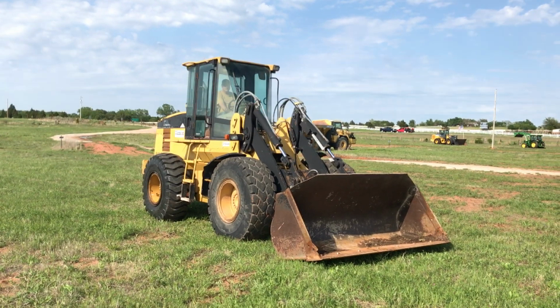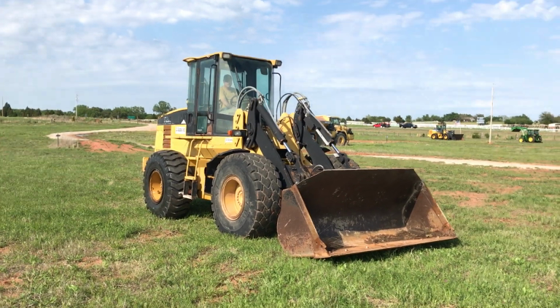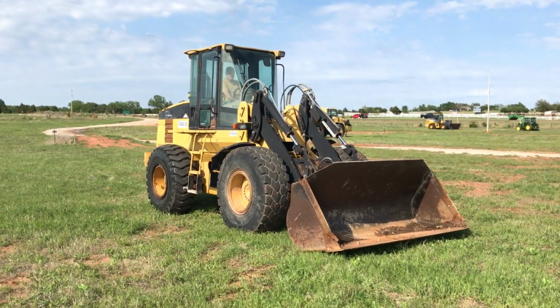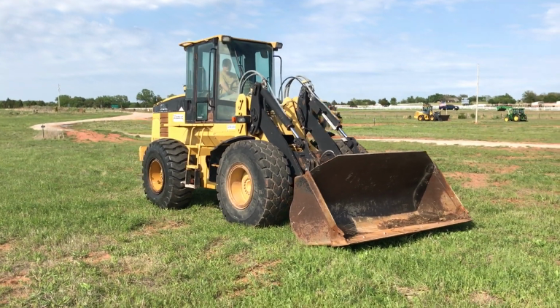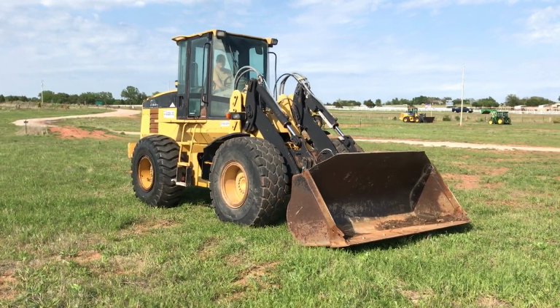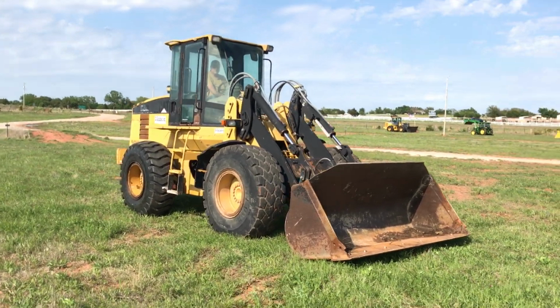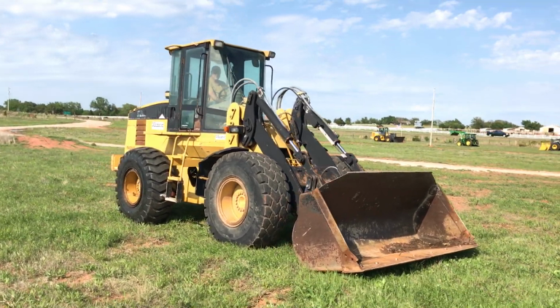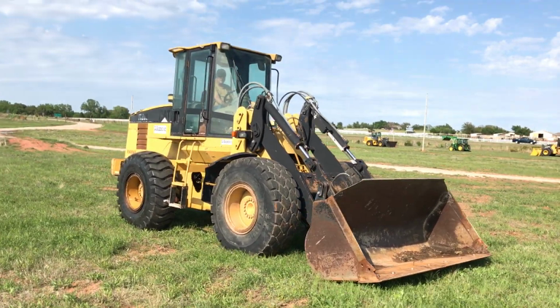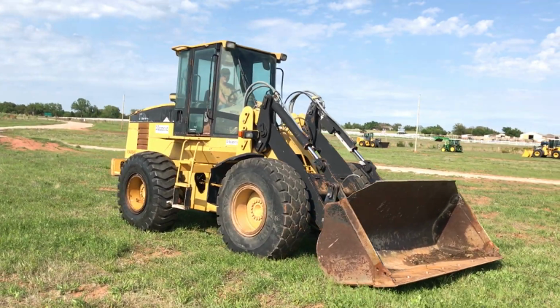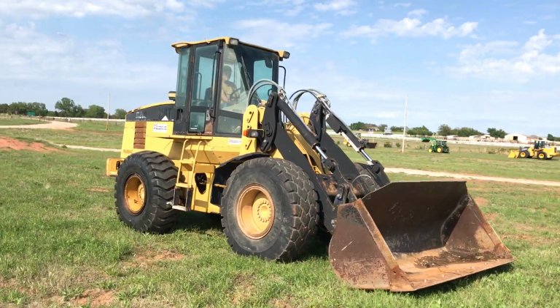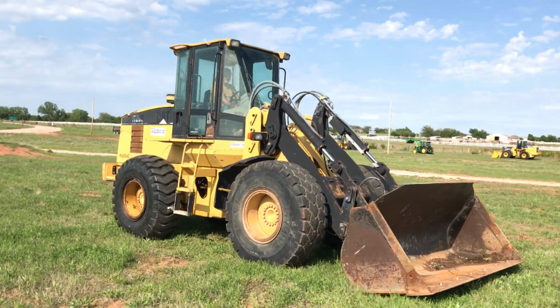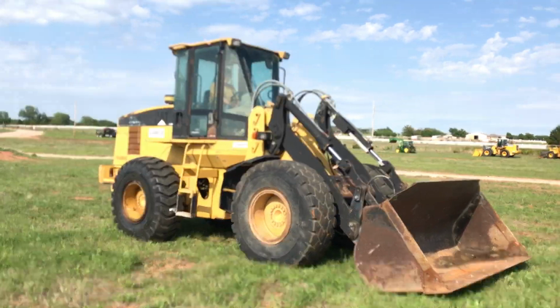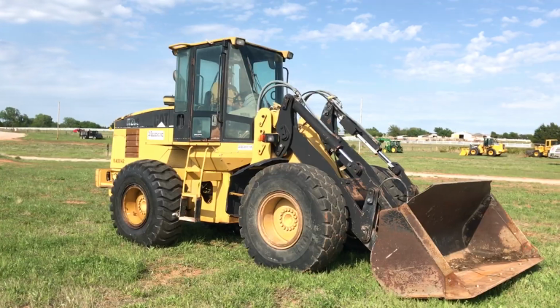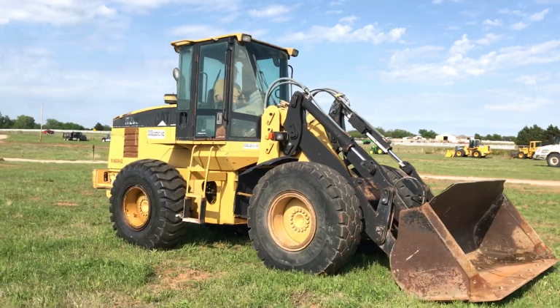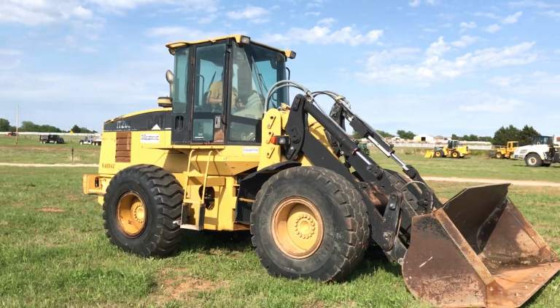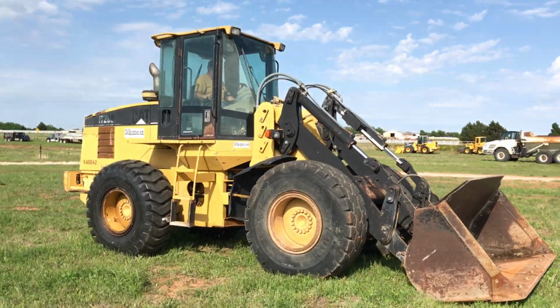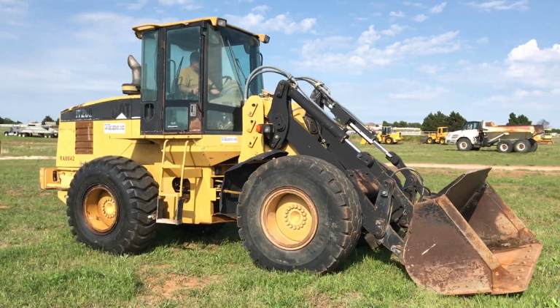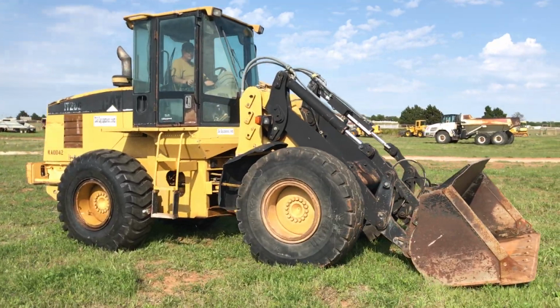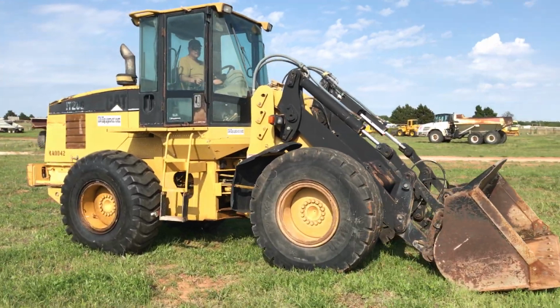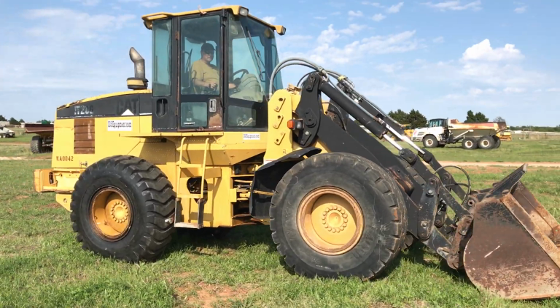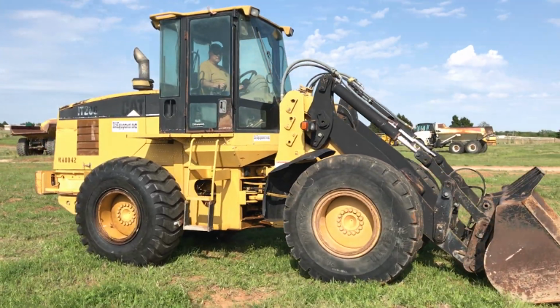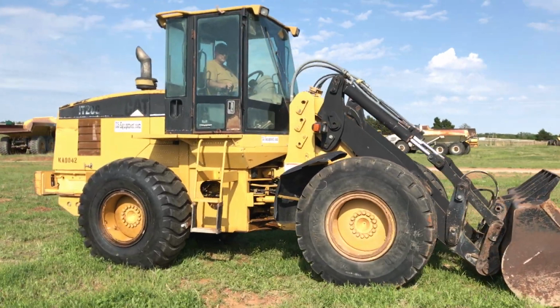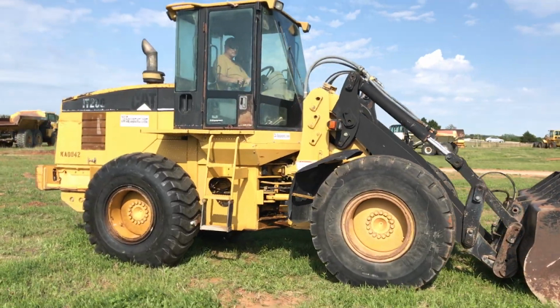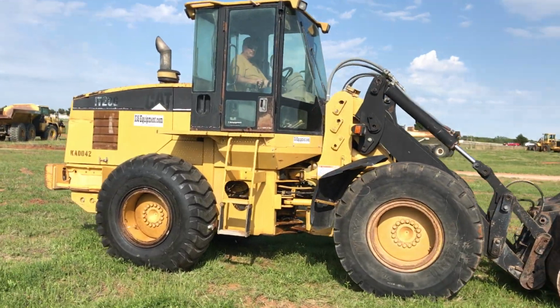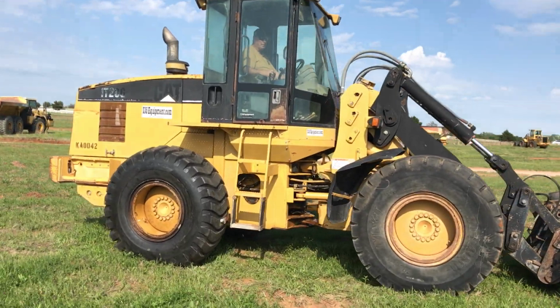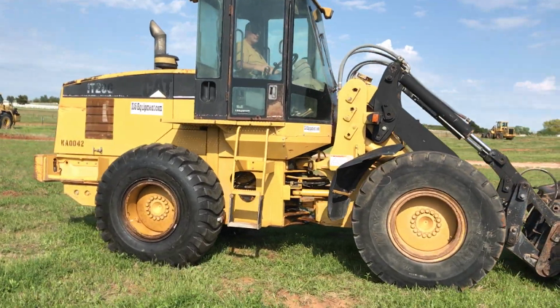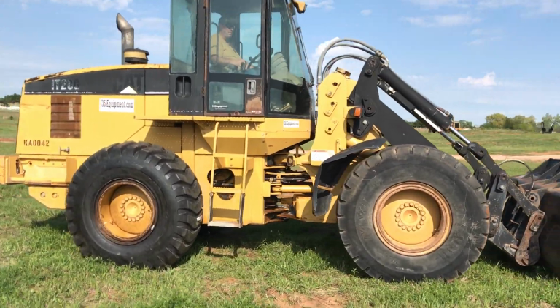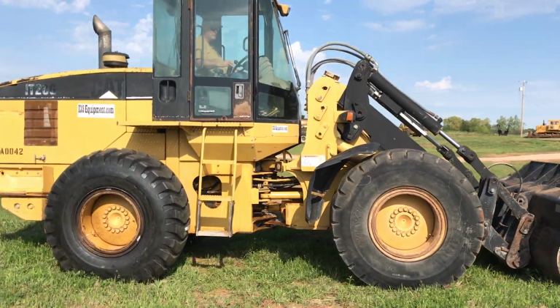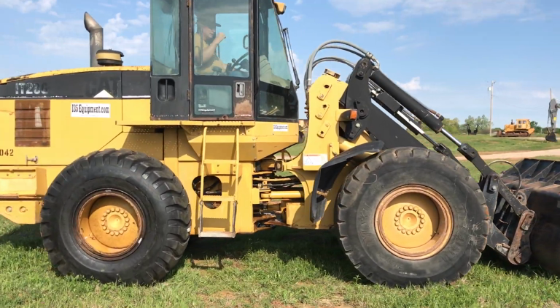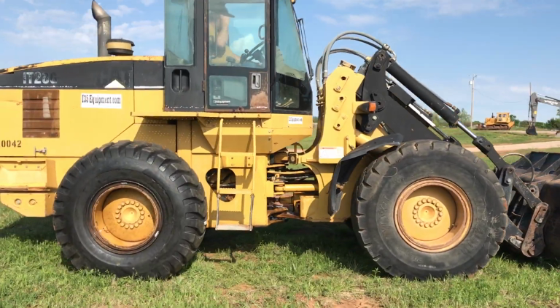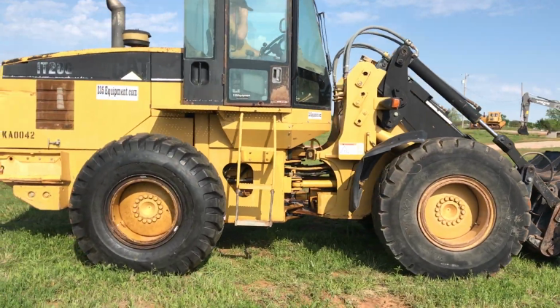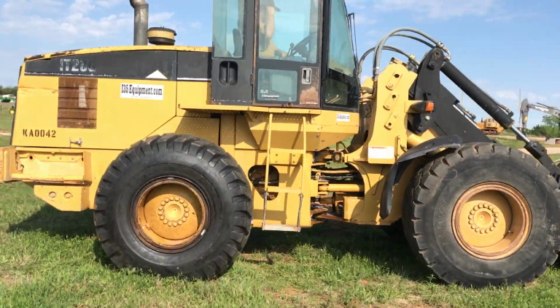I35equipment.com. This is the Caterpillar IT28G articulating wheel loader. It does have brand new rear tires.